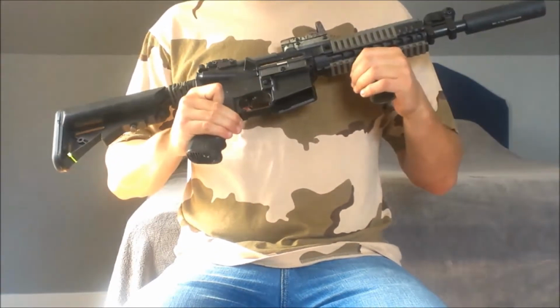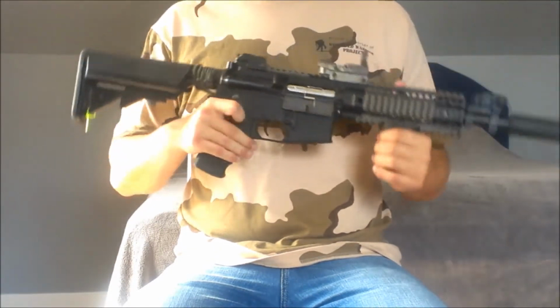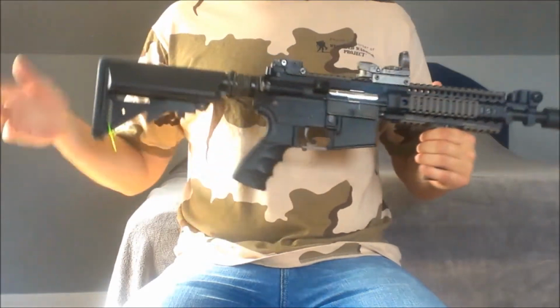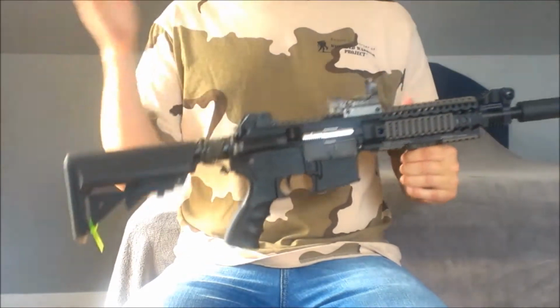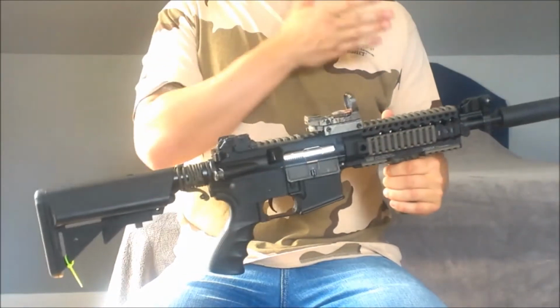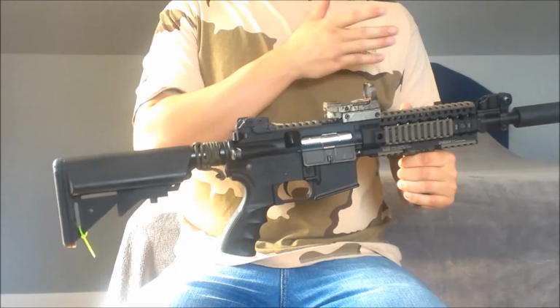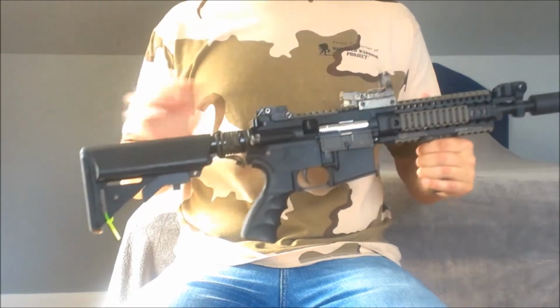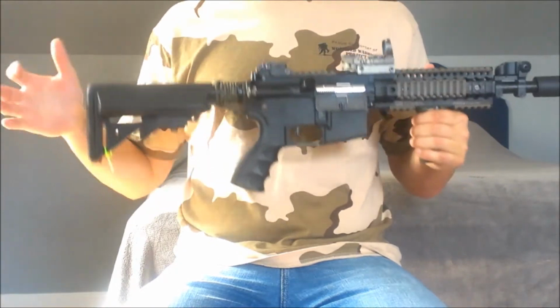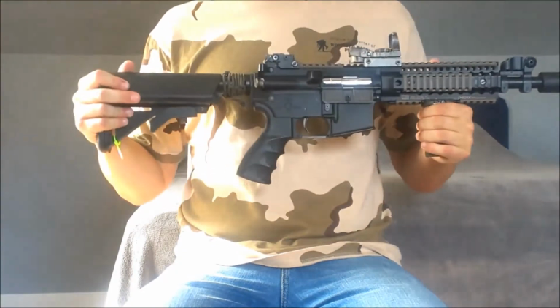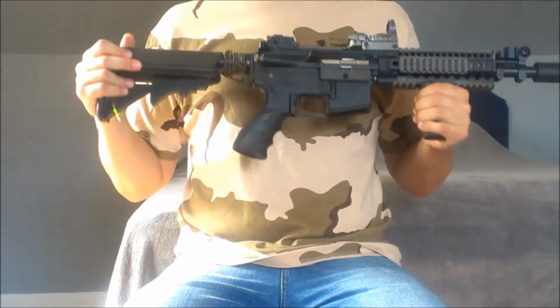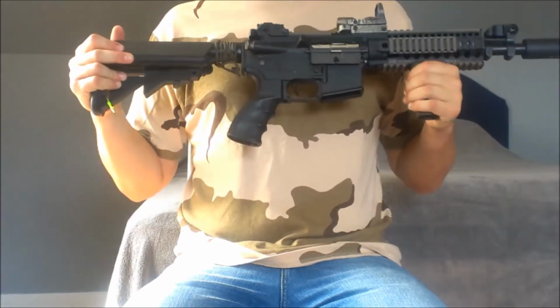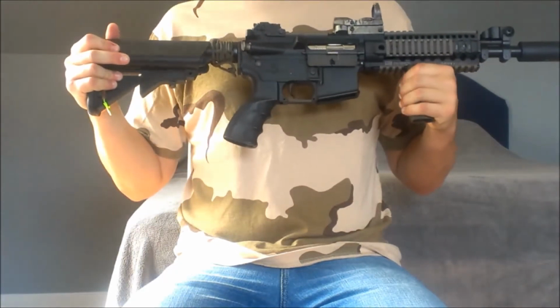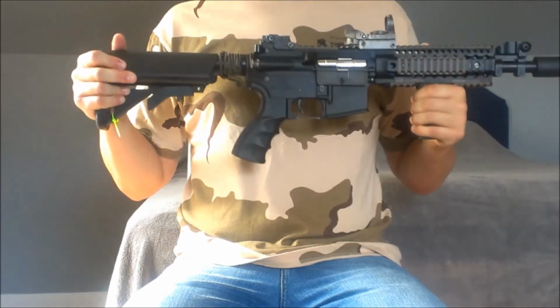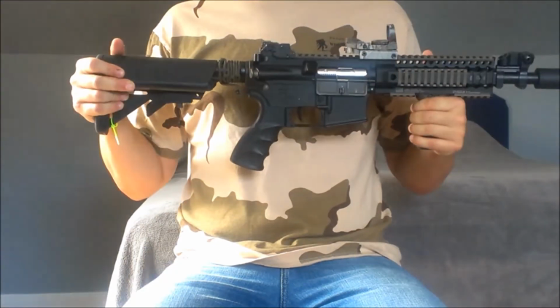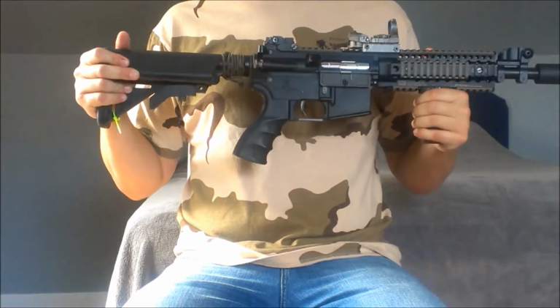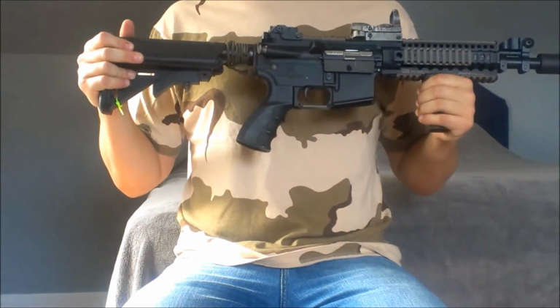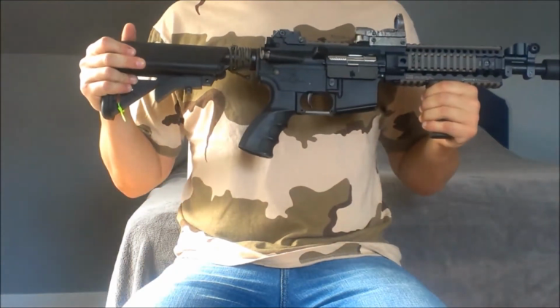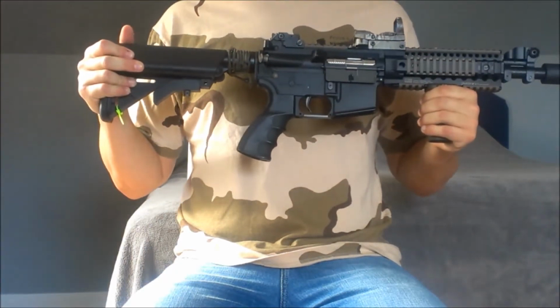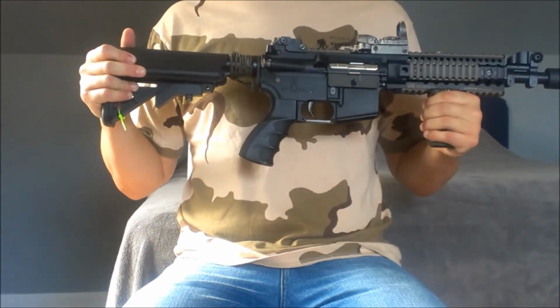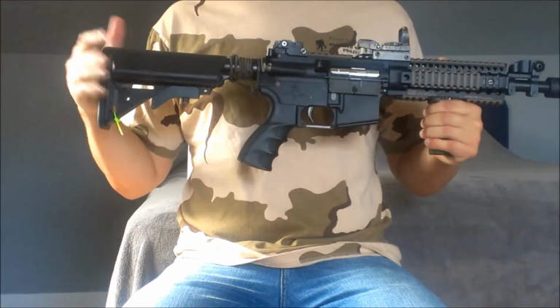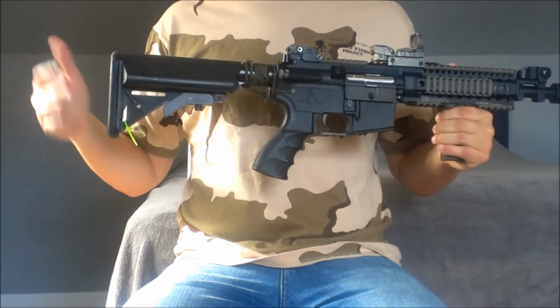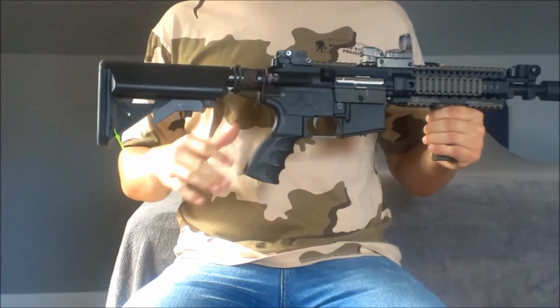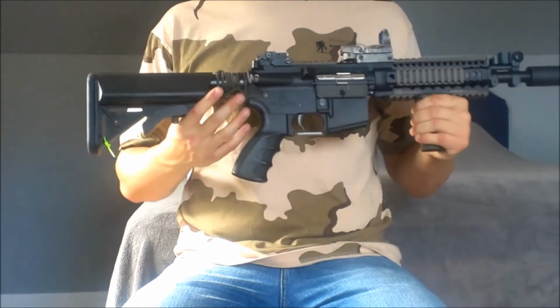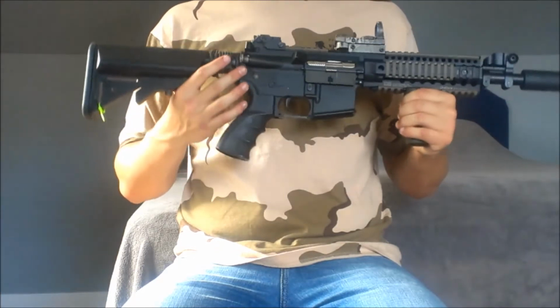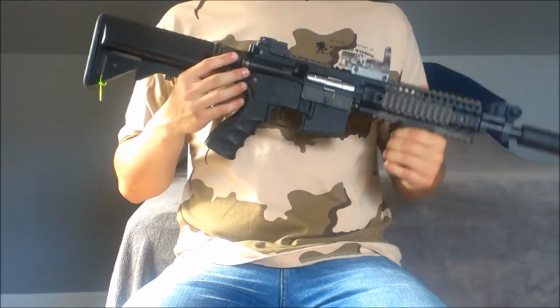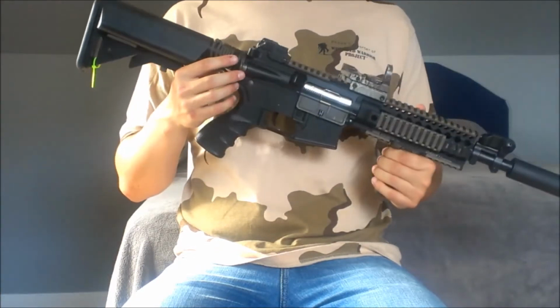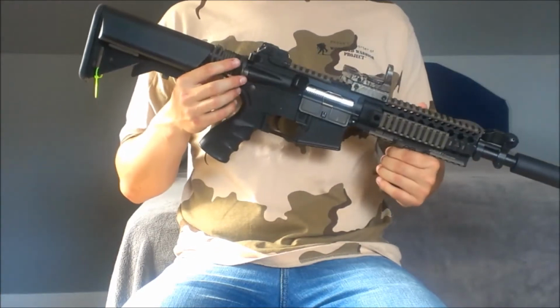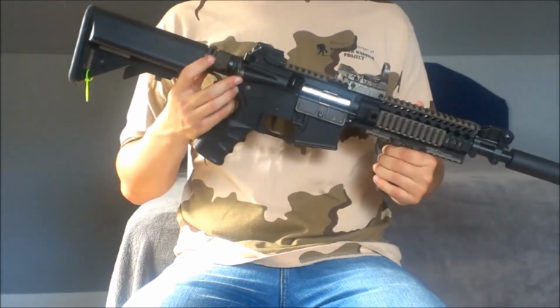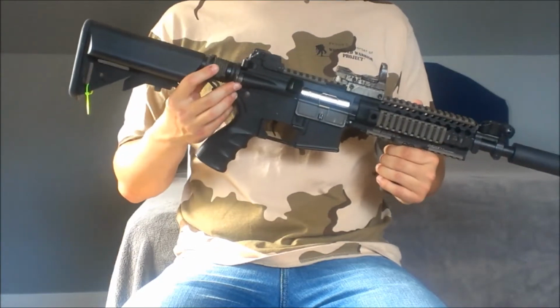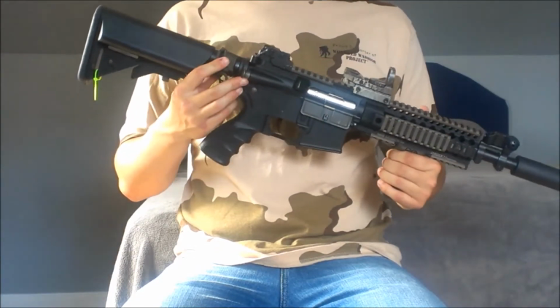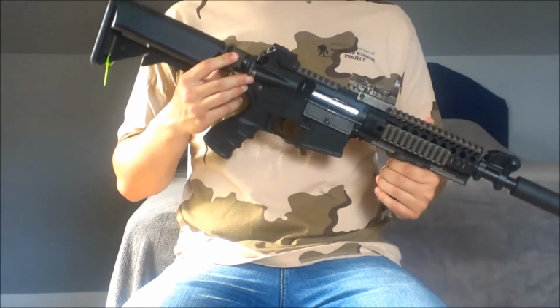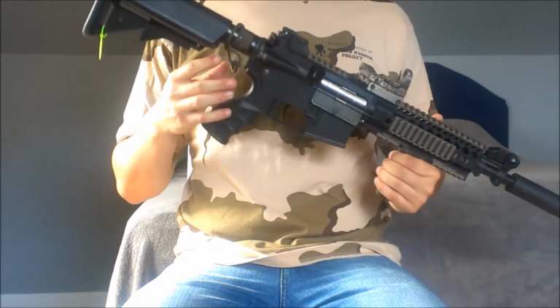I'll start off in the back and move our way up. In the back we have a G&G crane stock that holds a 9.6 battery. I really don't use lipos in this gun, though I guess you could.